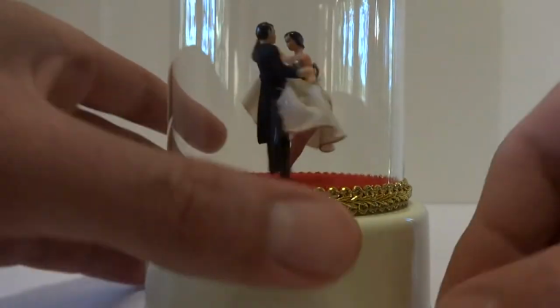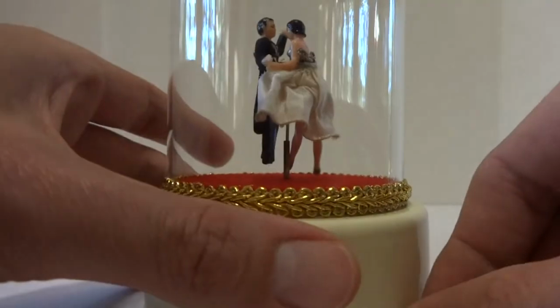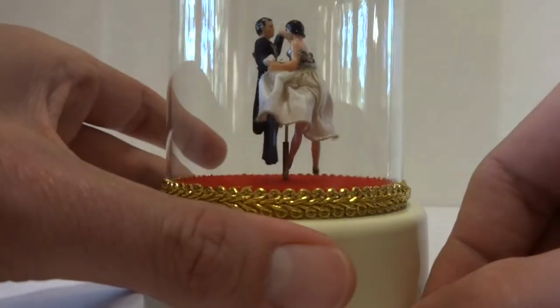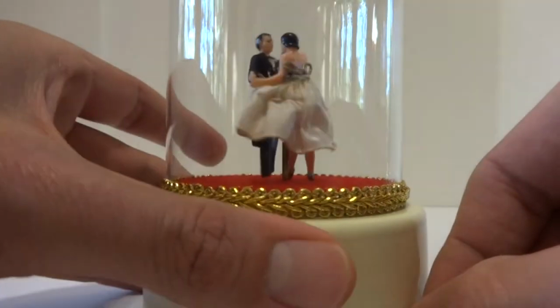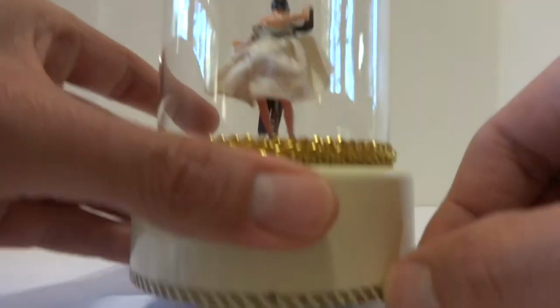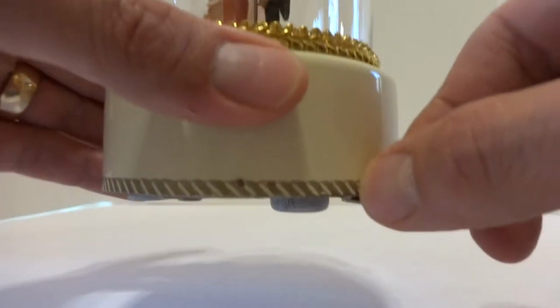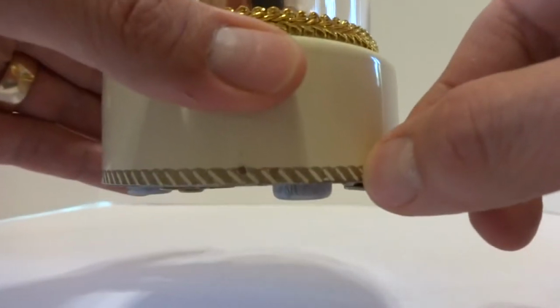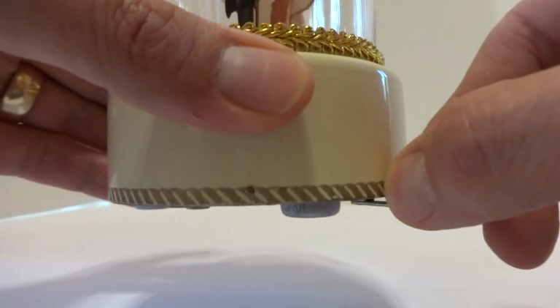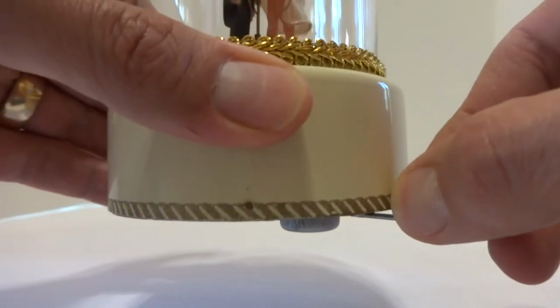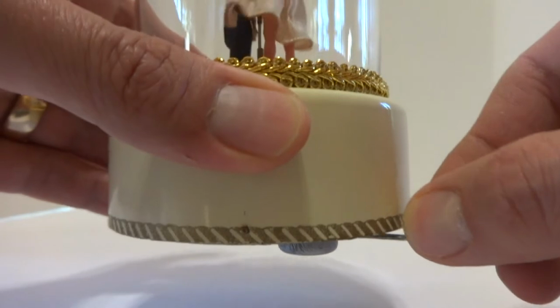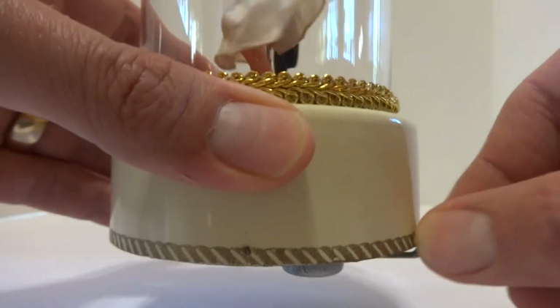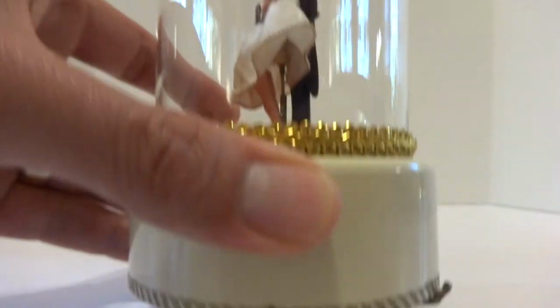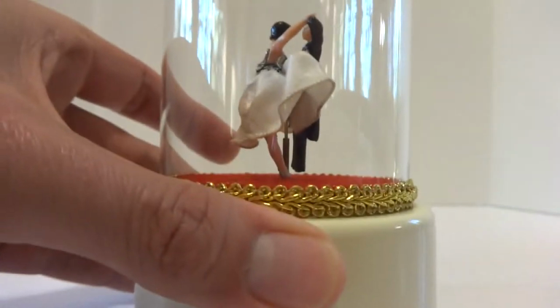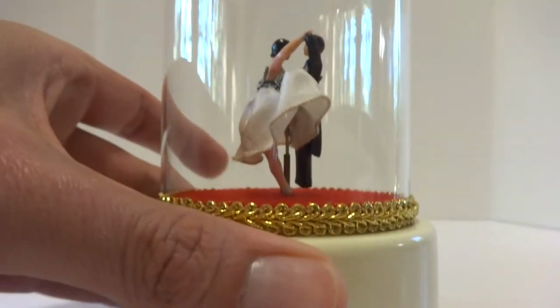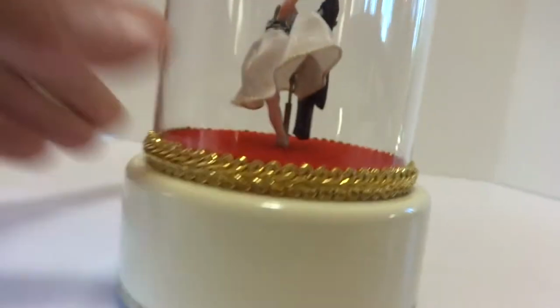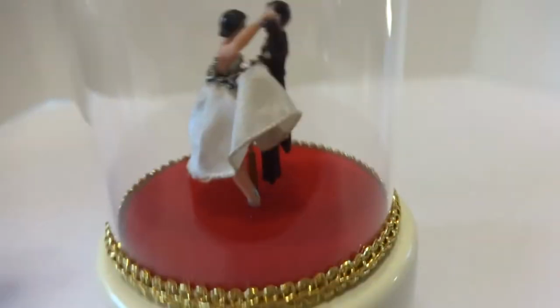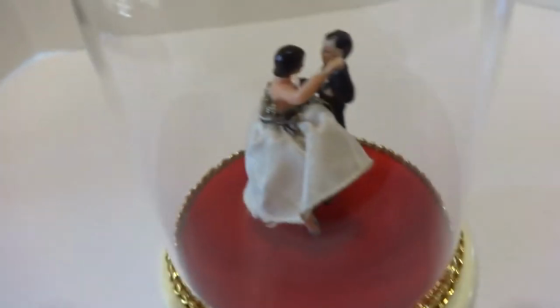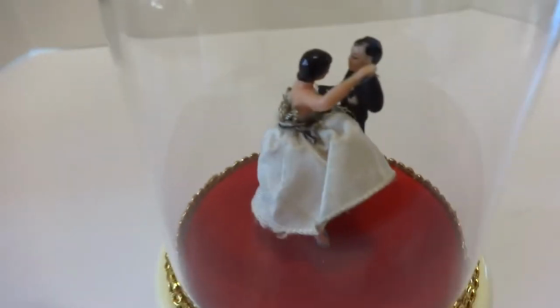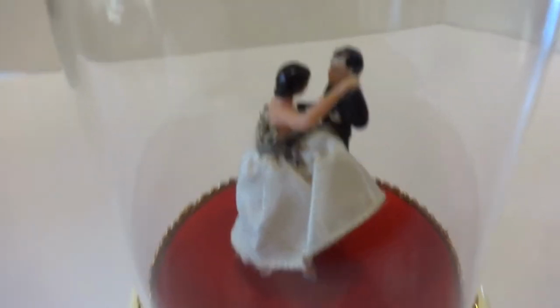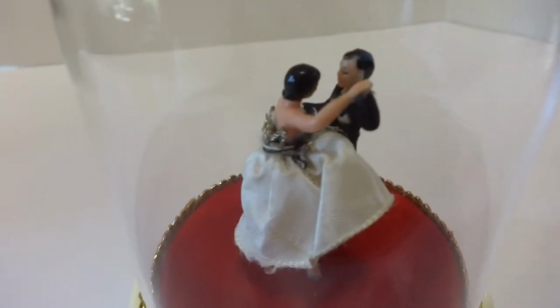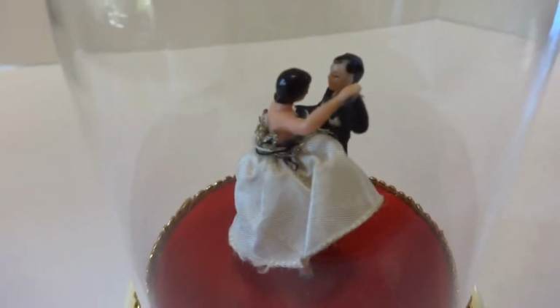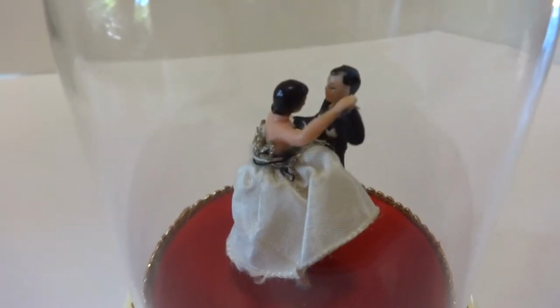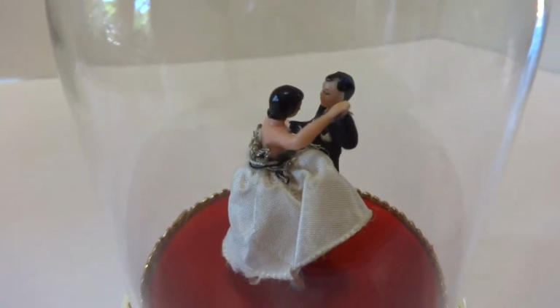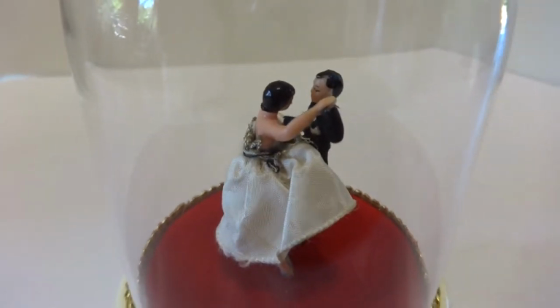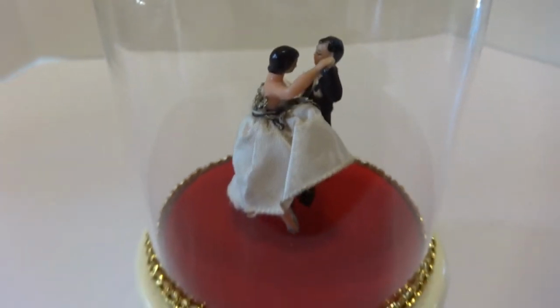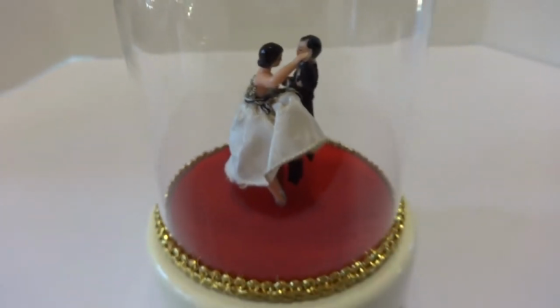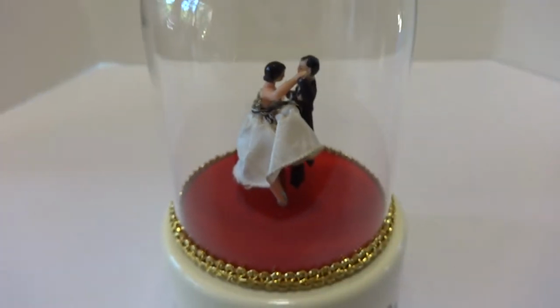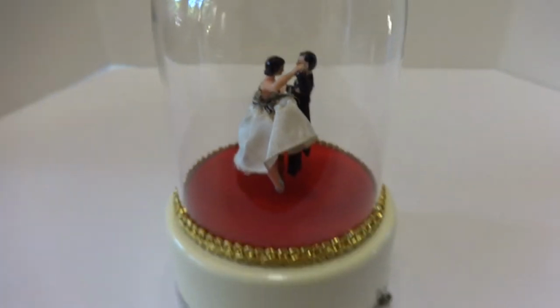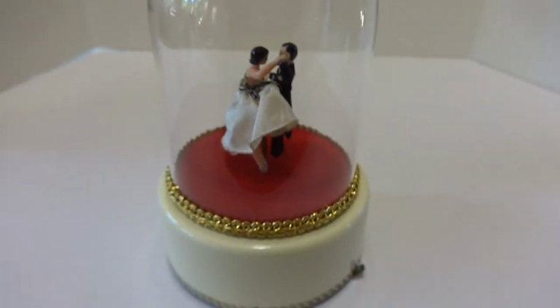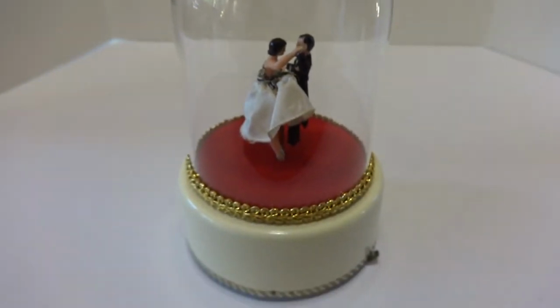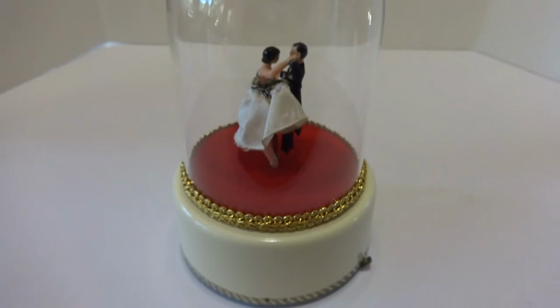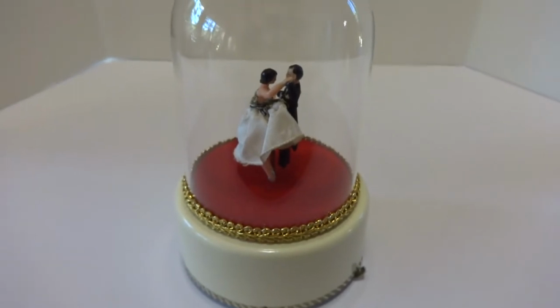Let me turn it off with this lever as such. Really in wonderful condition, very clean and very crisp. Take care.